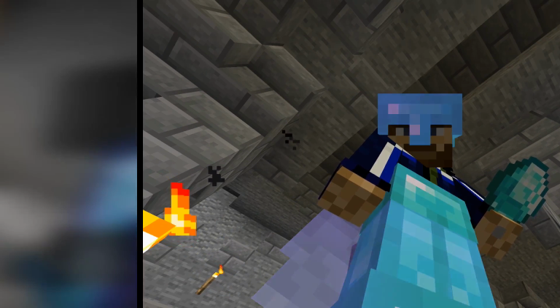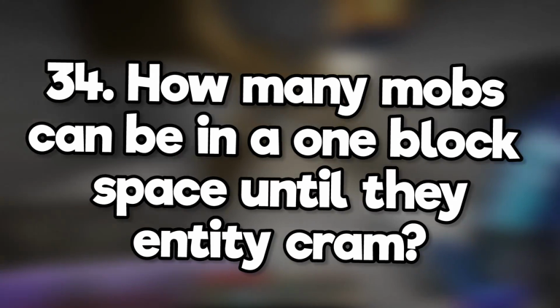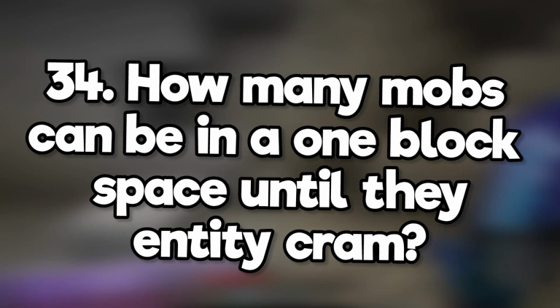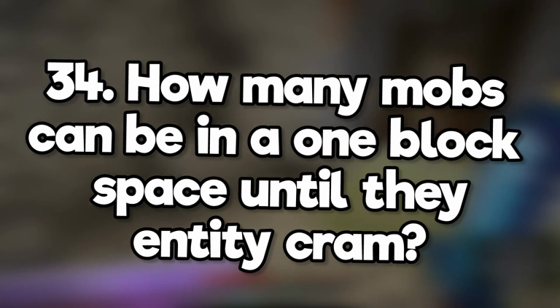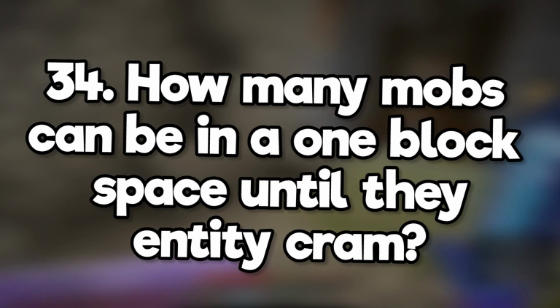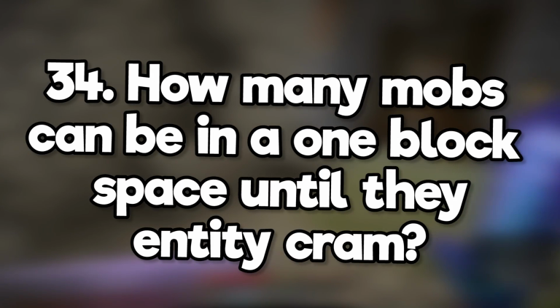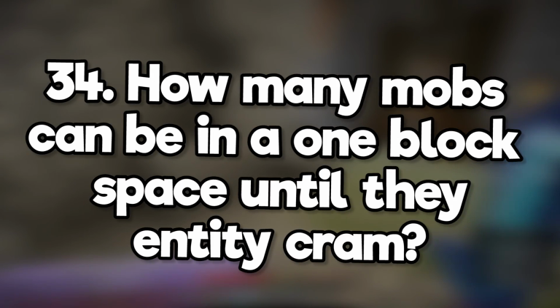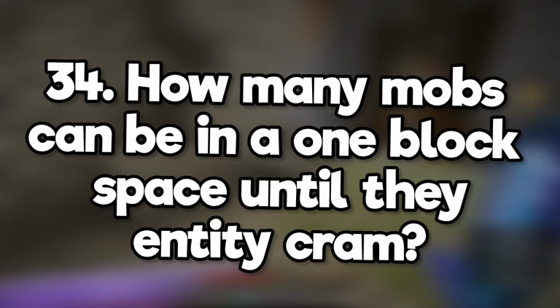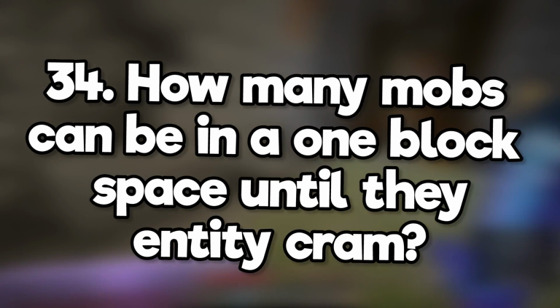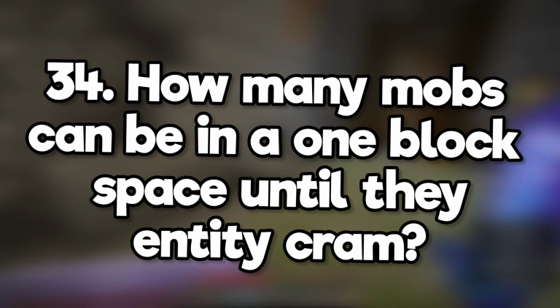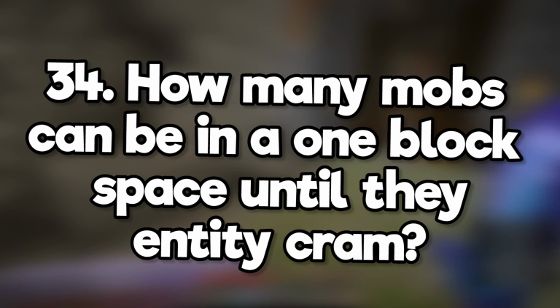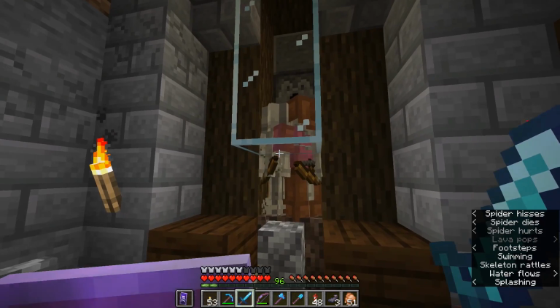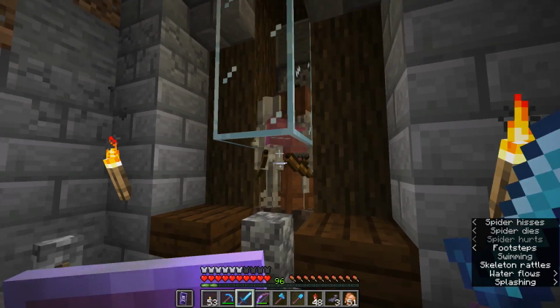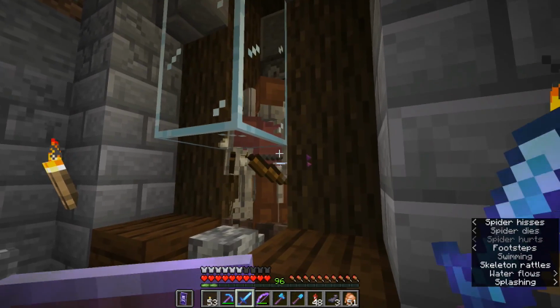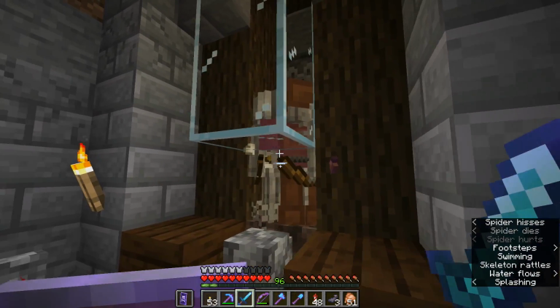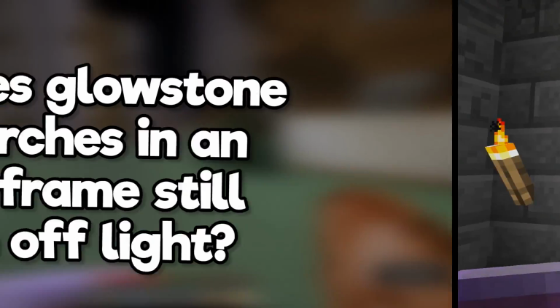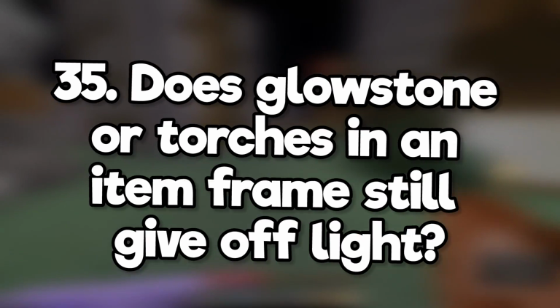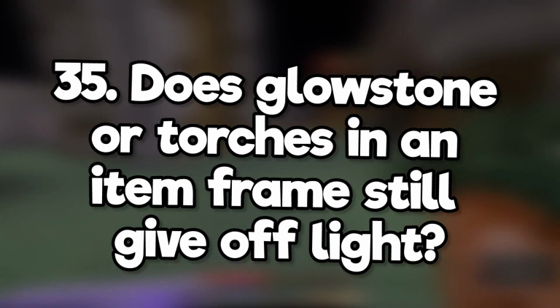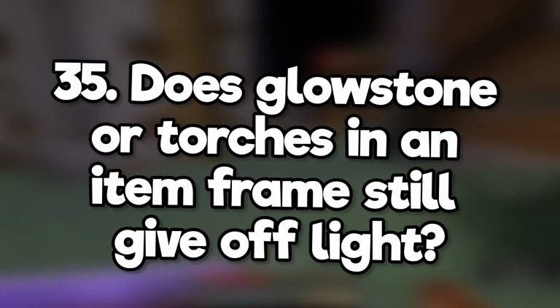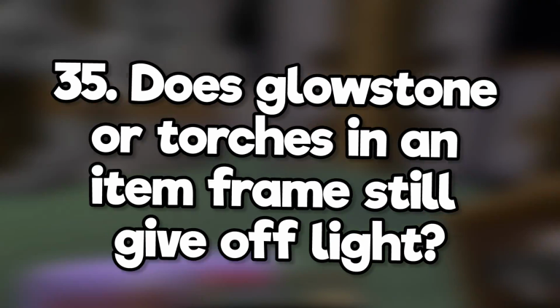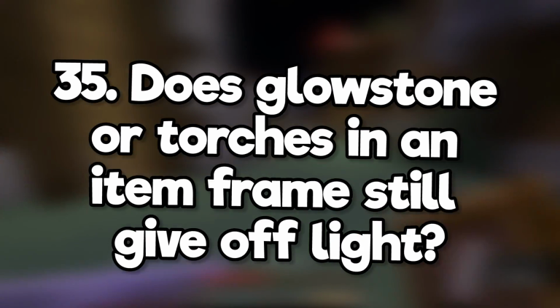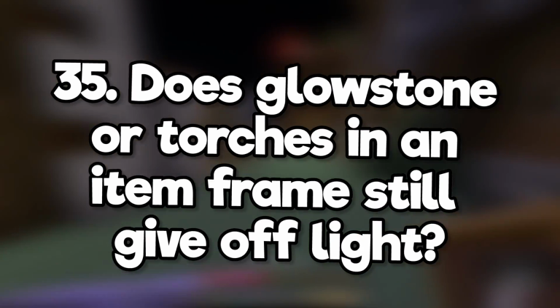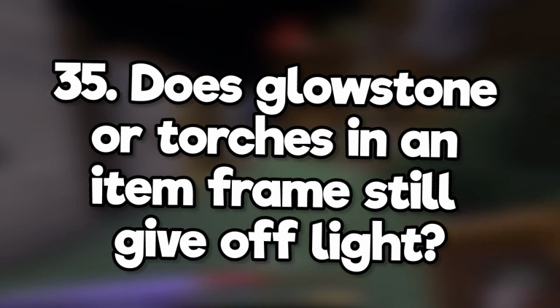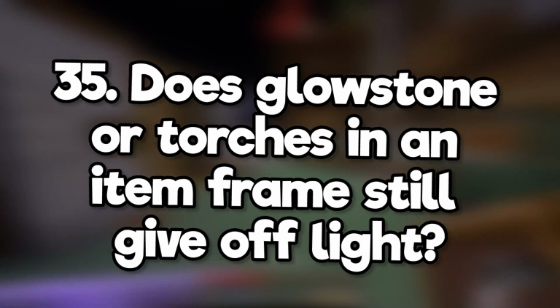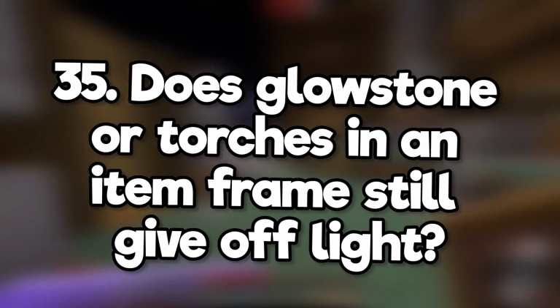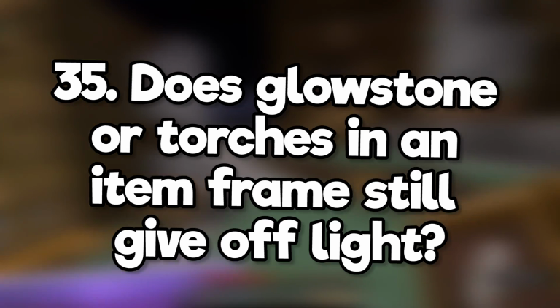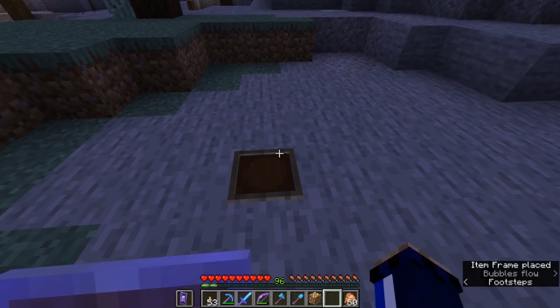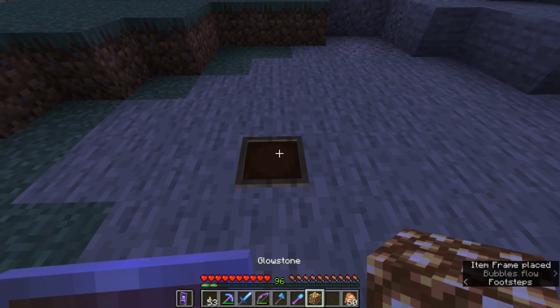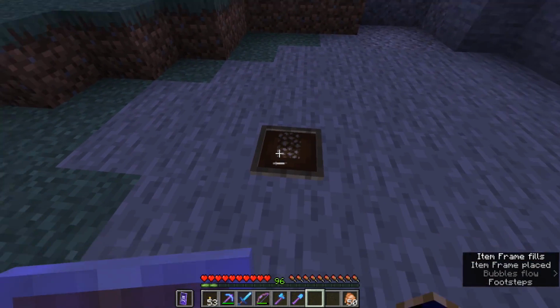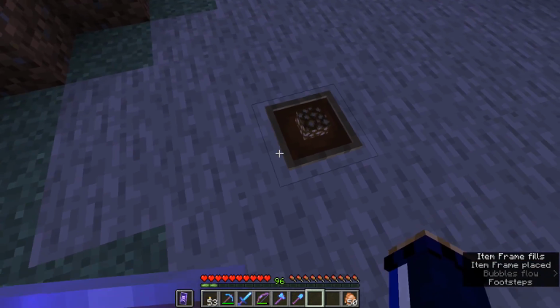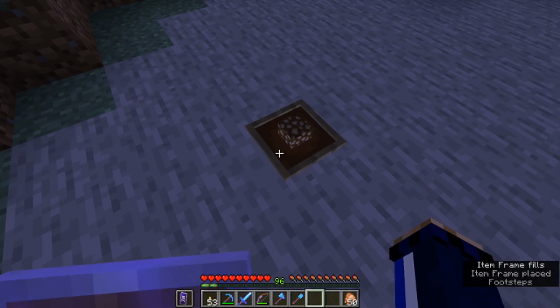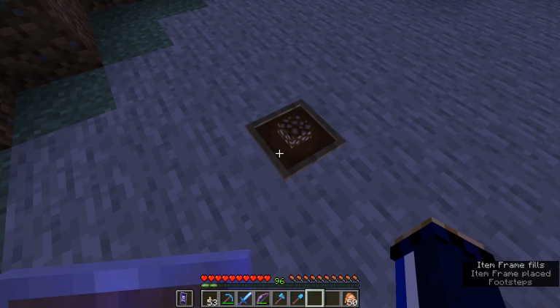How many mobs can be in a one block space until they start to entity cram? By default, 24. Do glowstone or torches still give off light when placed in an item frame? Sadly, no. Kinda wish they did though.